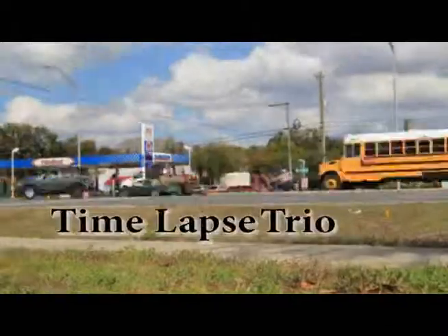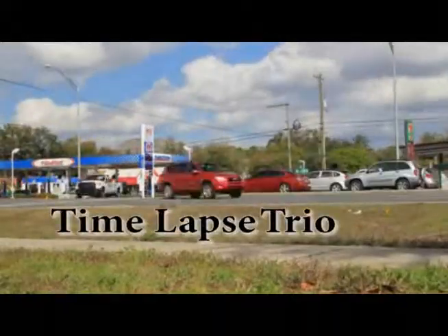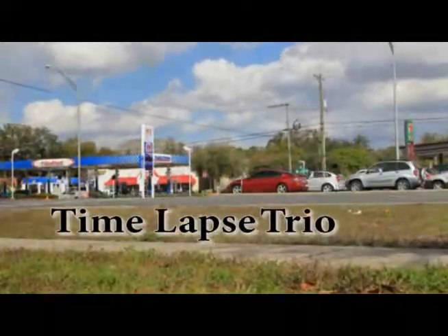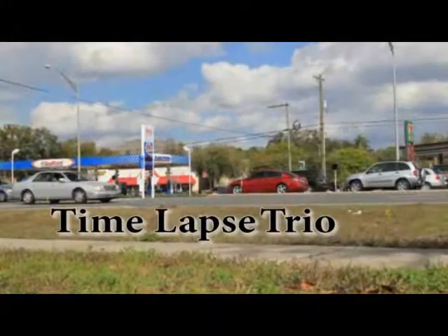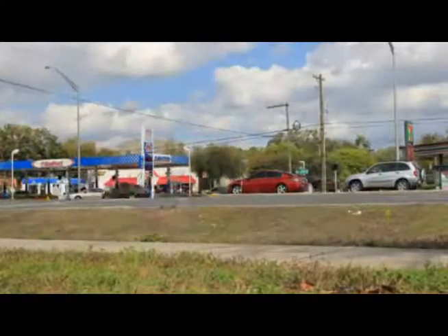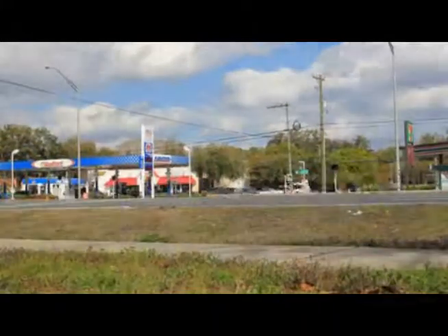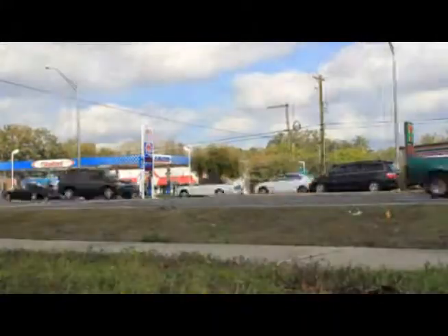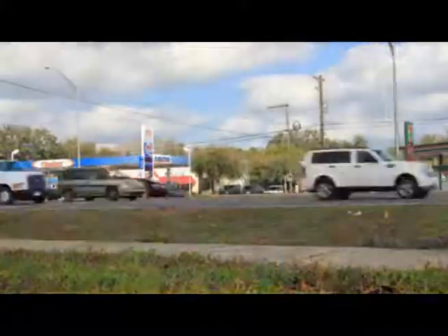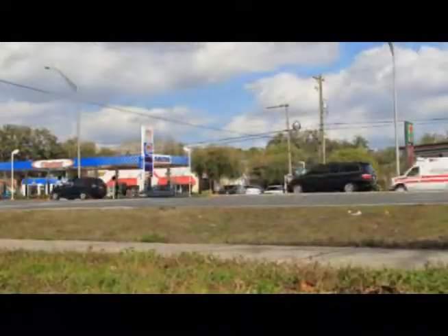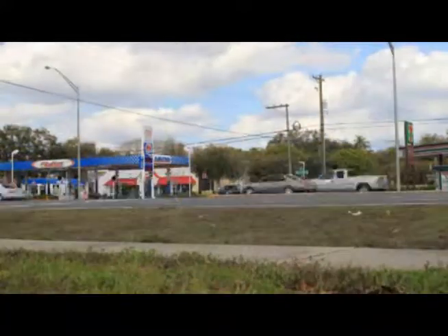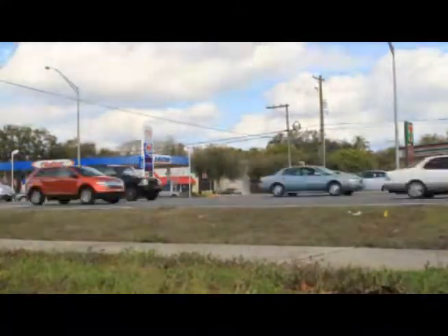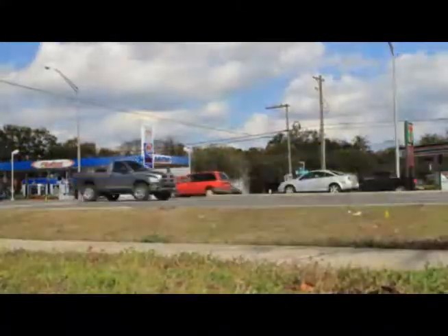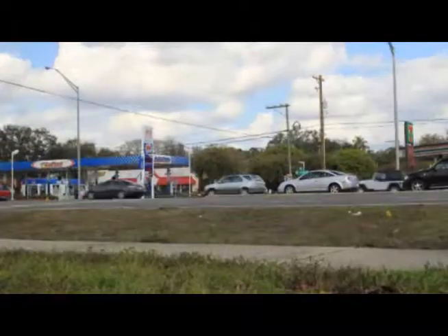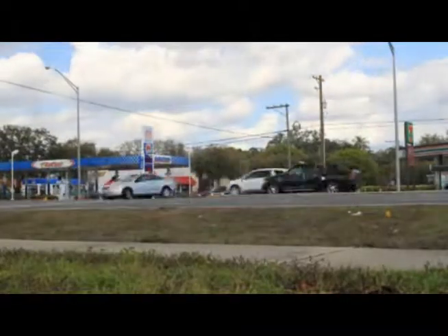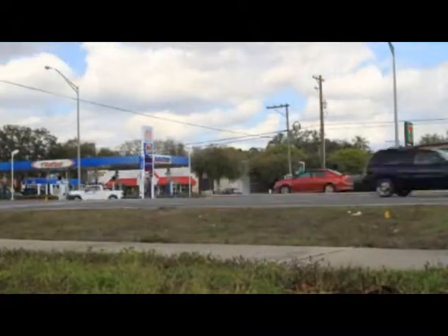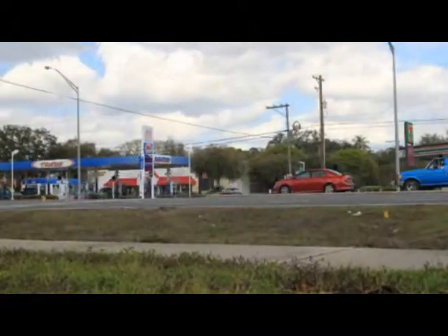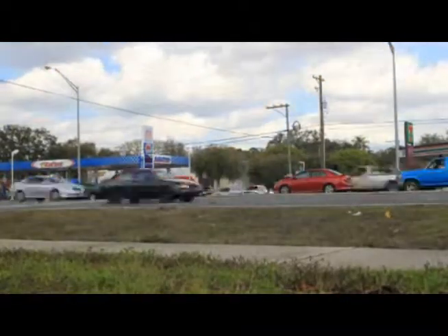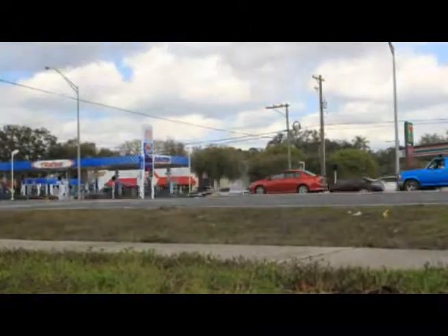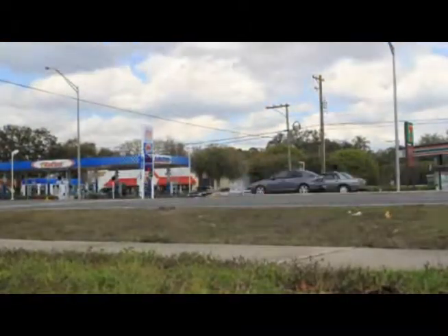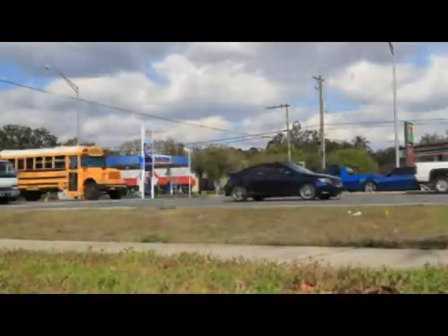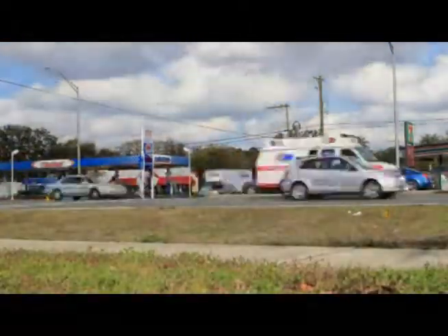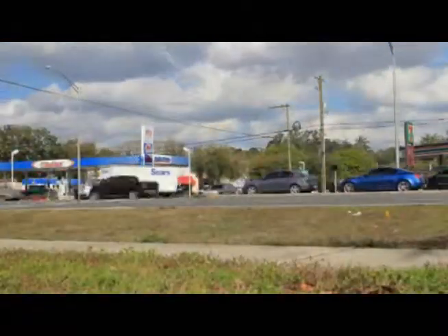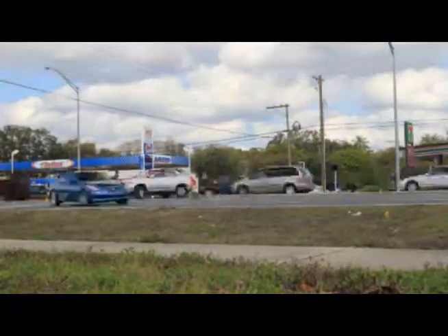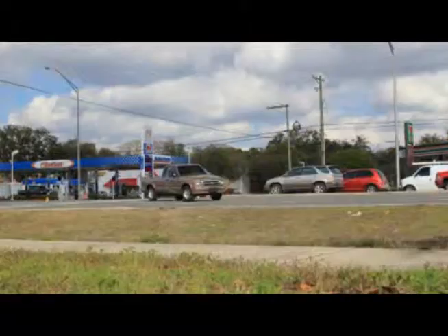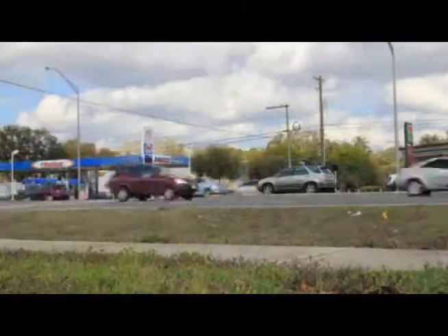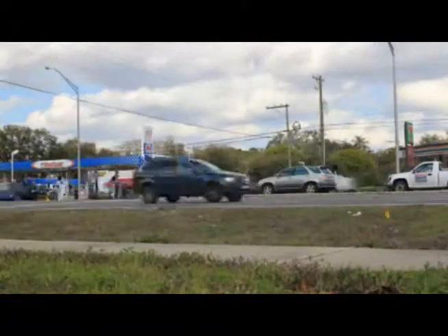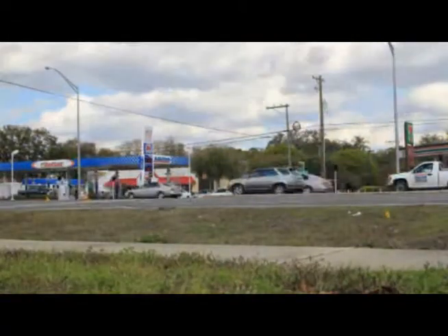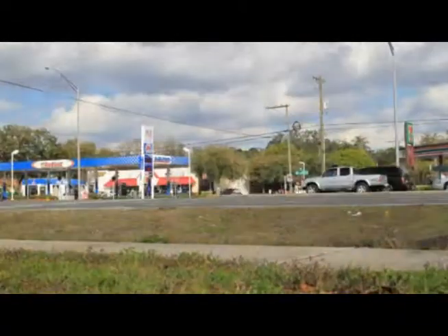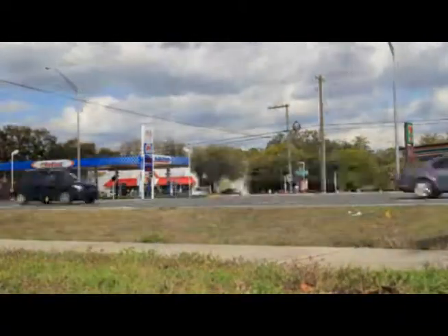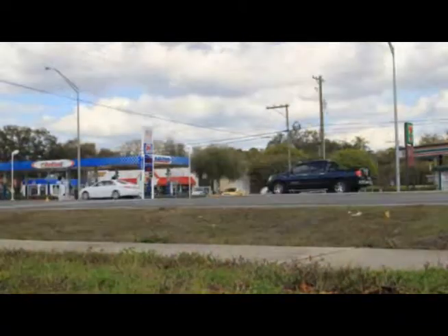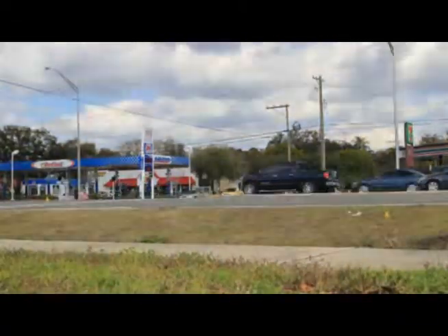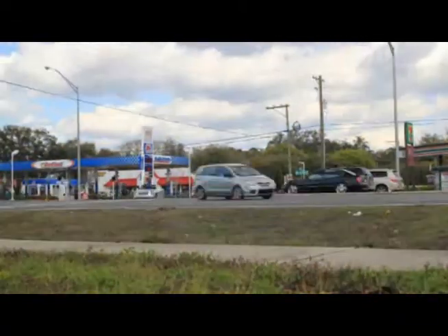Hello folks, this is Hiker. What I'm showing you here right now is three short stop-action sequences. This one is on Dale Mabry Highway in Tampa, Florida, in the Carolwood section.